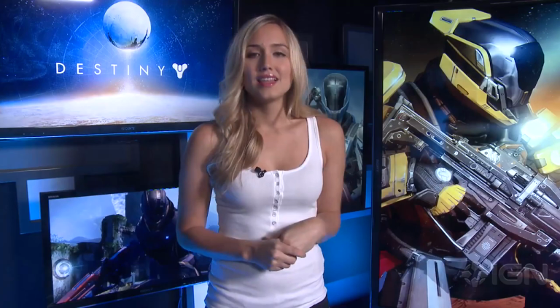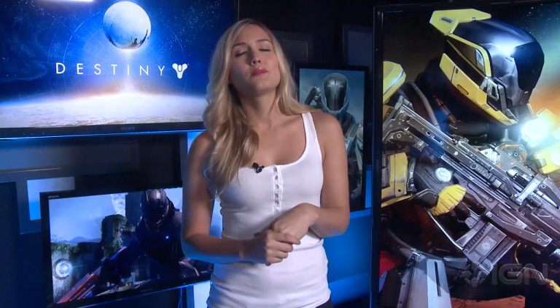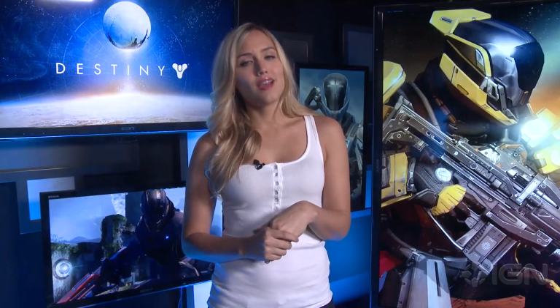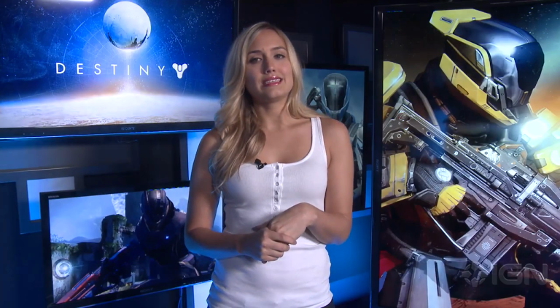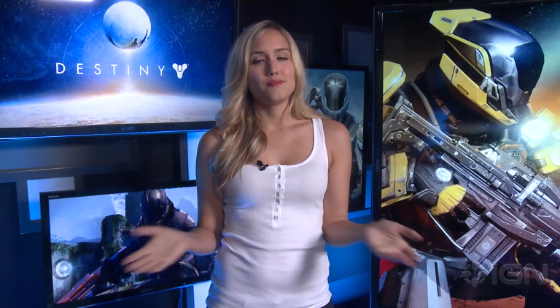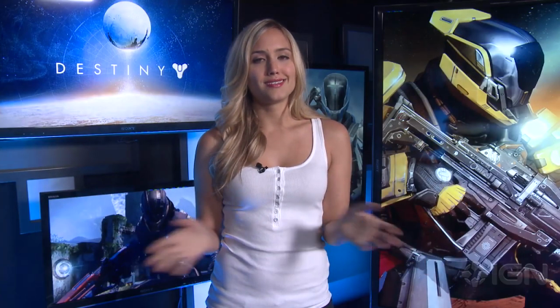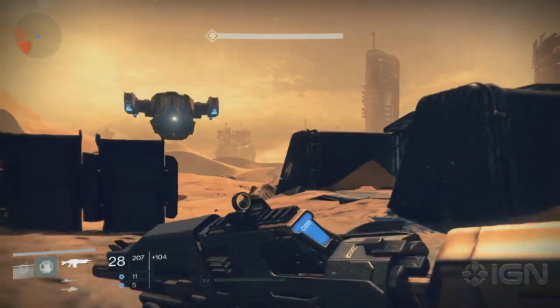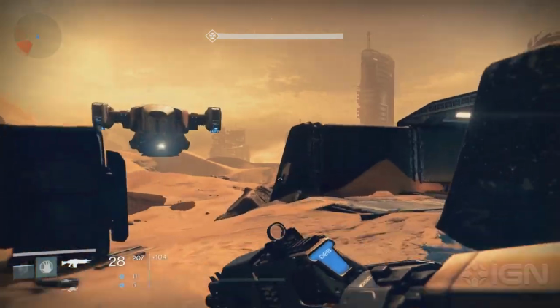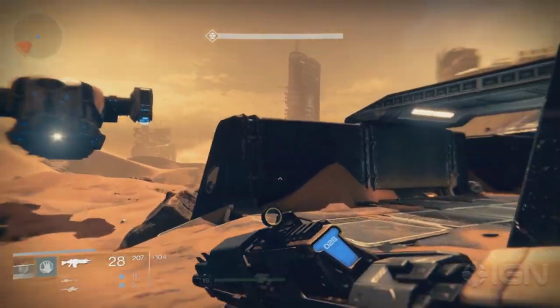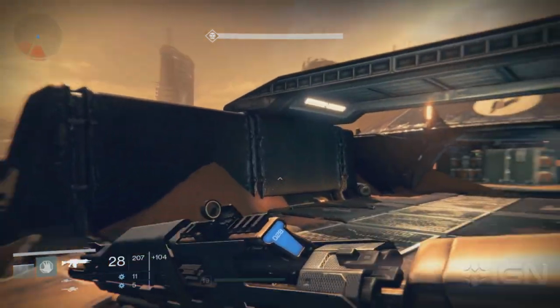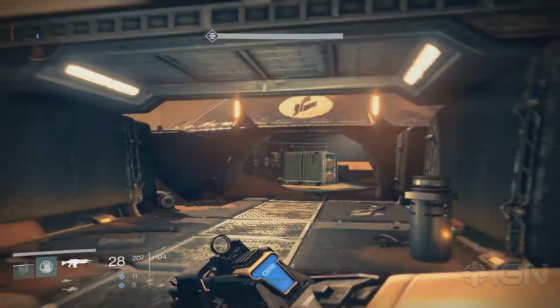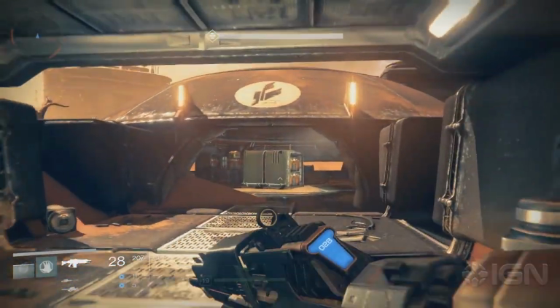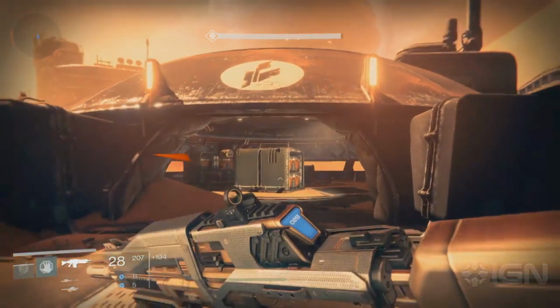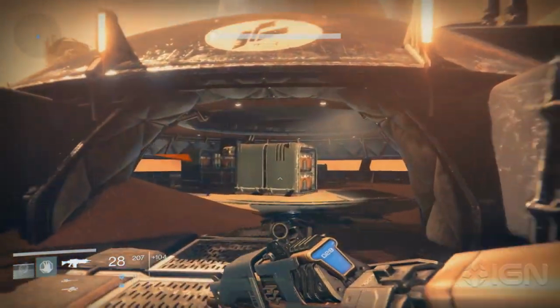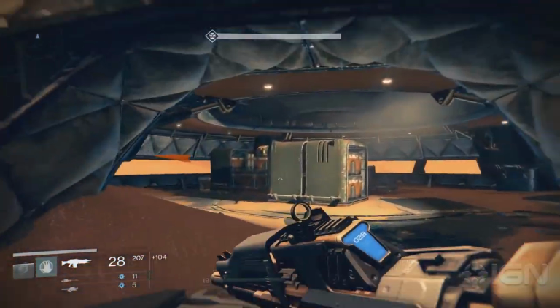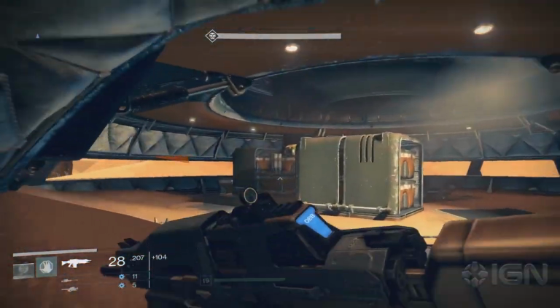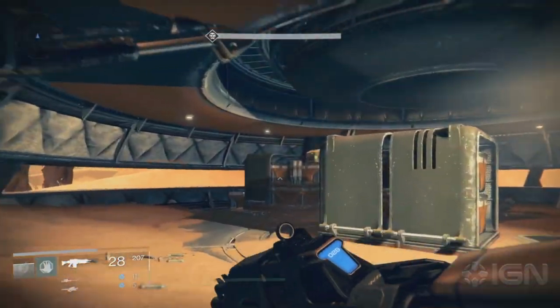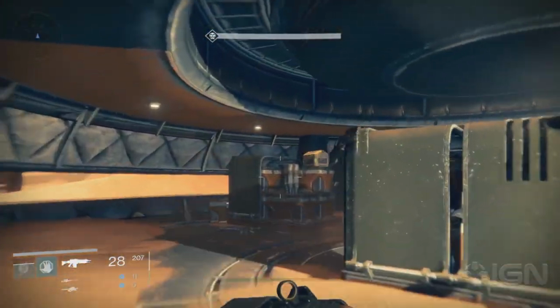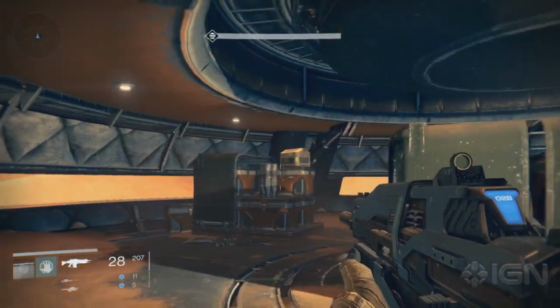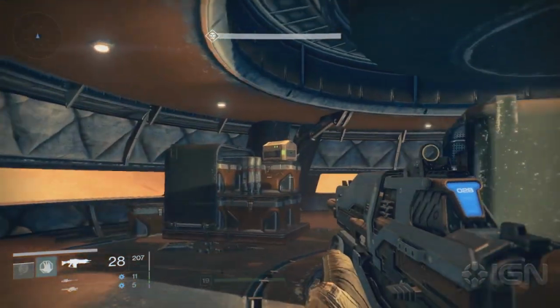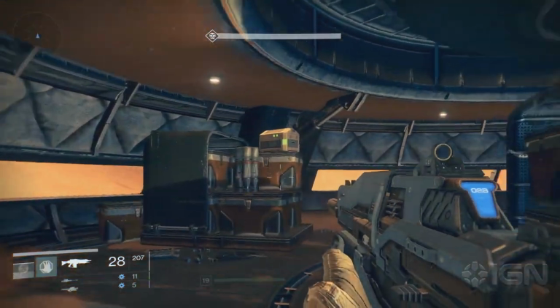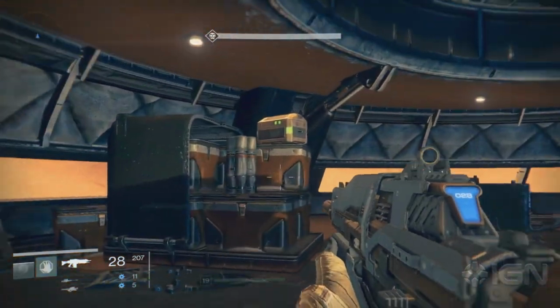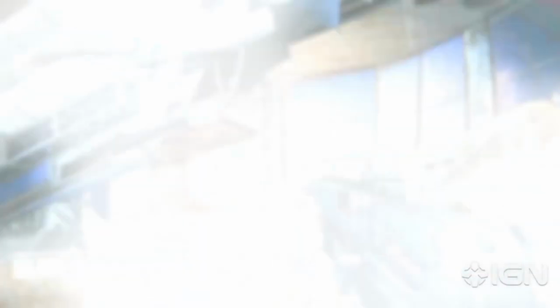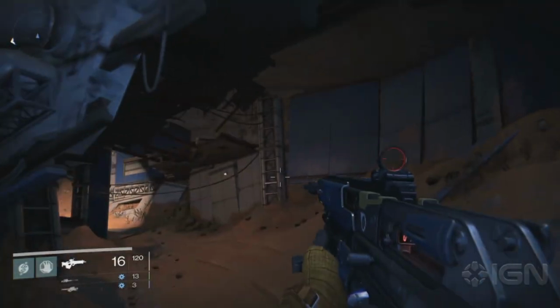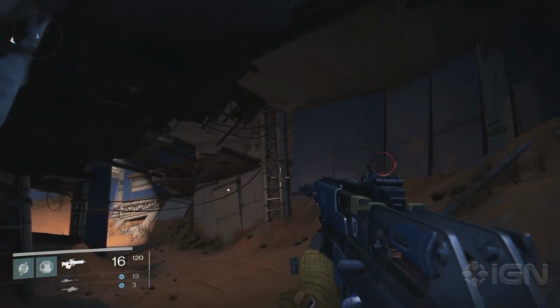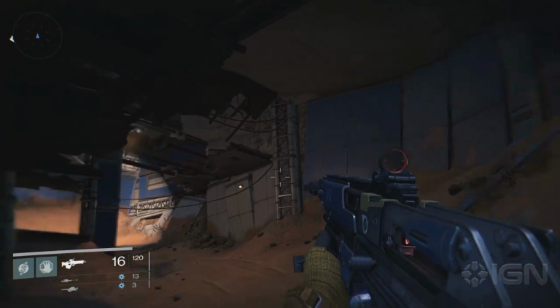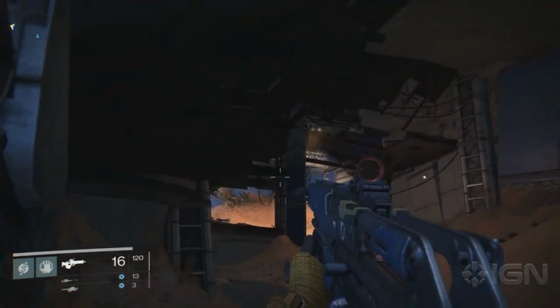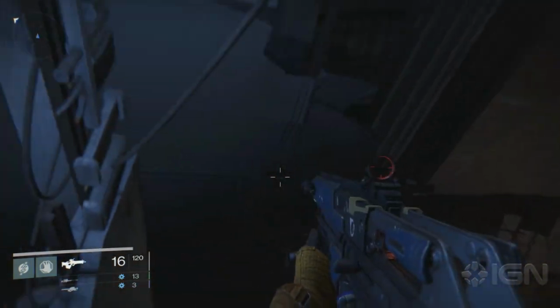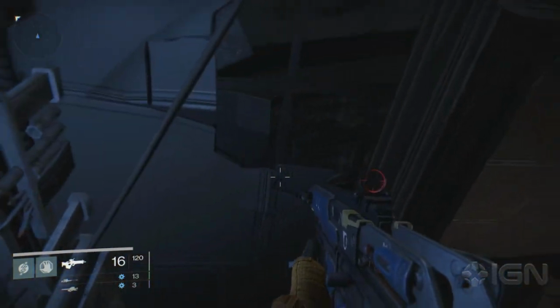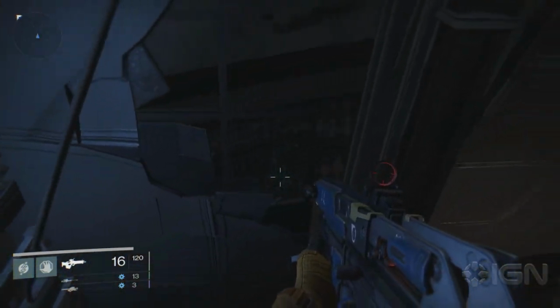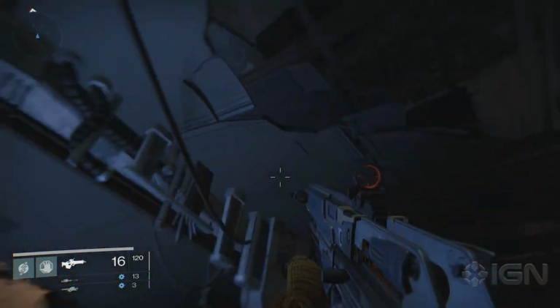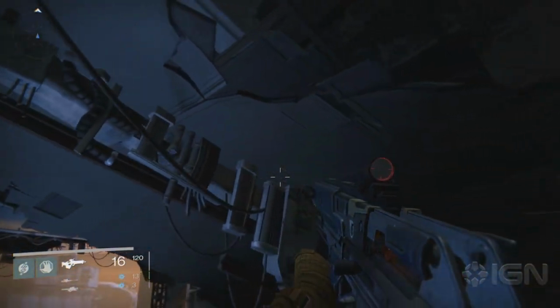Last but not least, Mars. The first chest on Mars is pretty easy to find. It's in this little bunker sitting on top of some crates. Next, in the Barrens just before the Hollows, you'll go through this broken down old building.